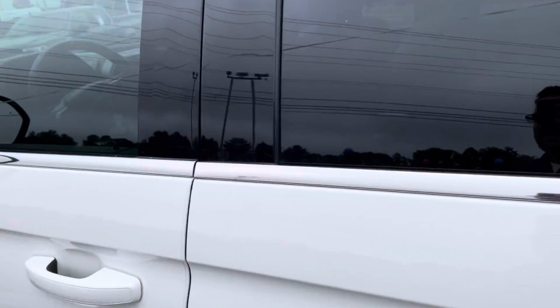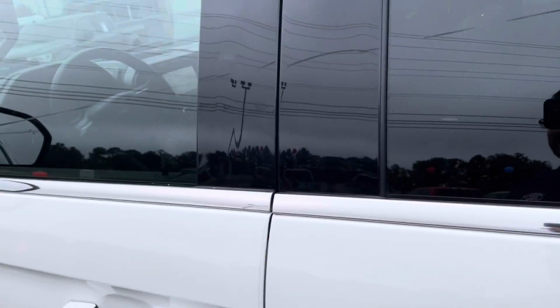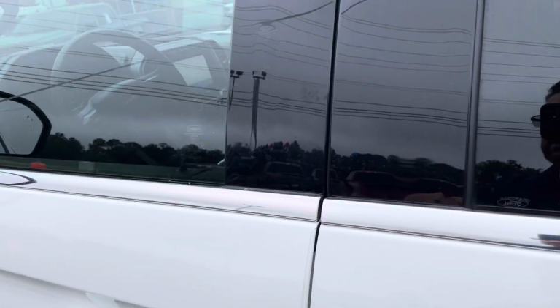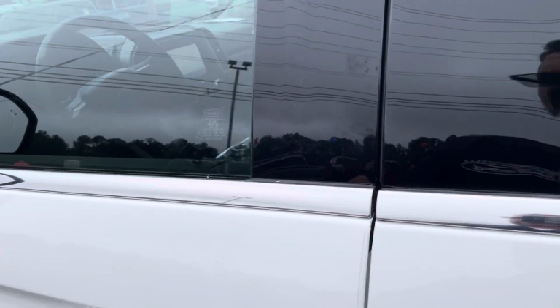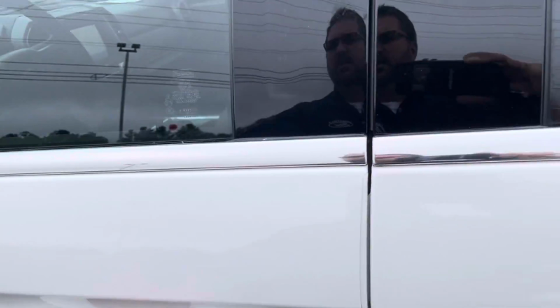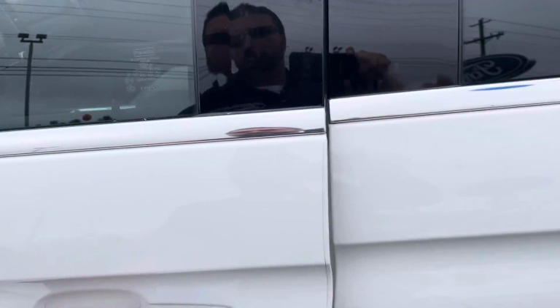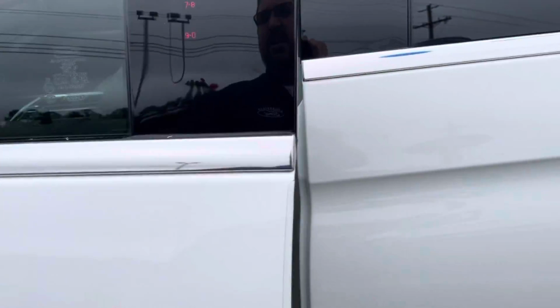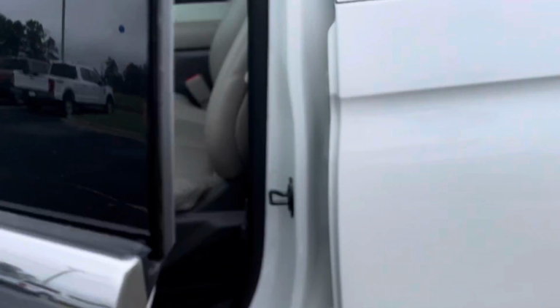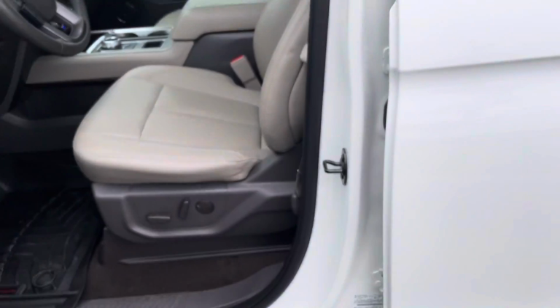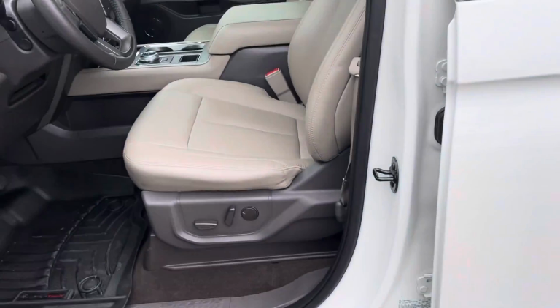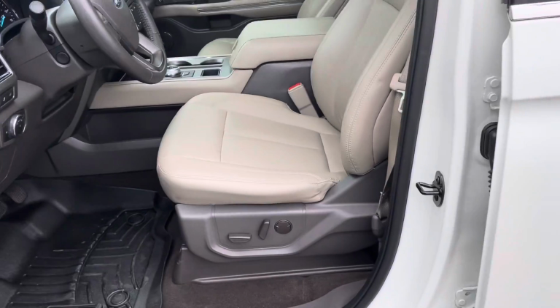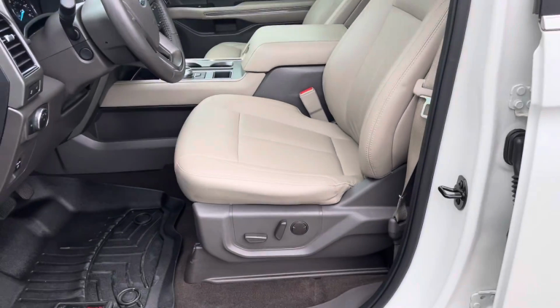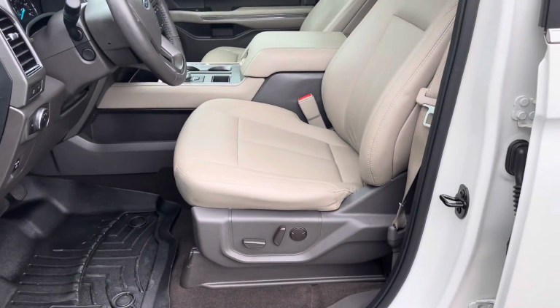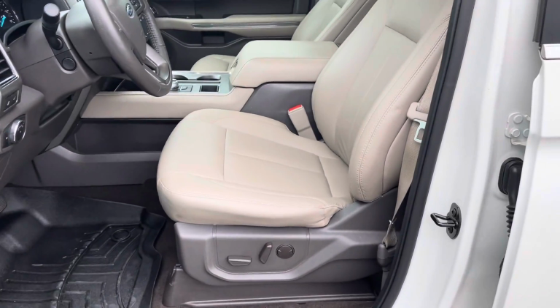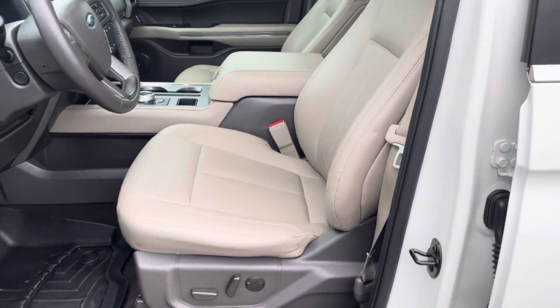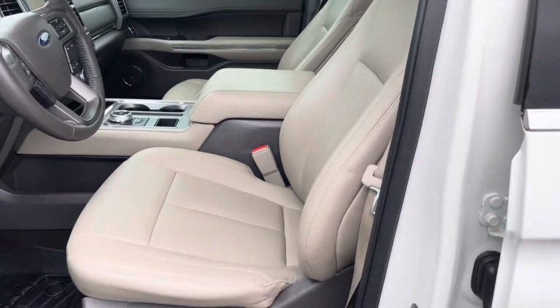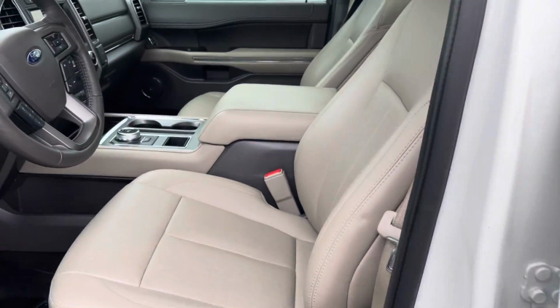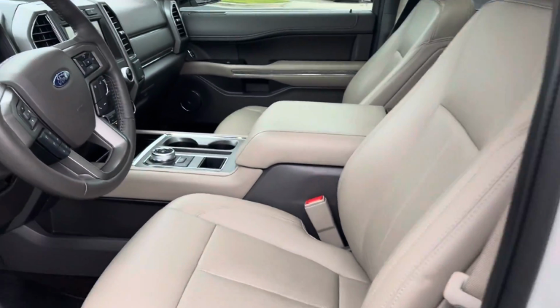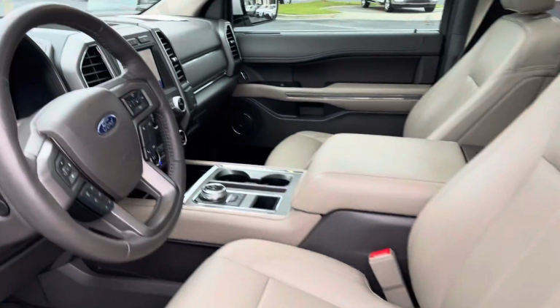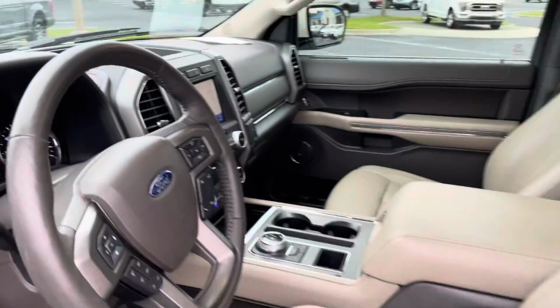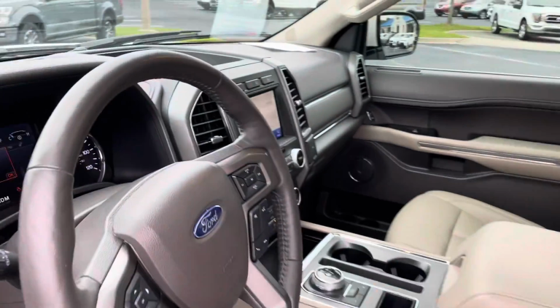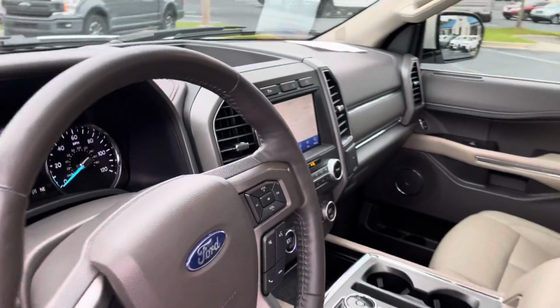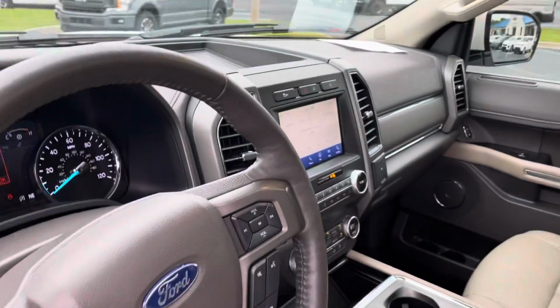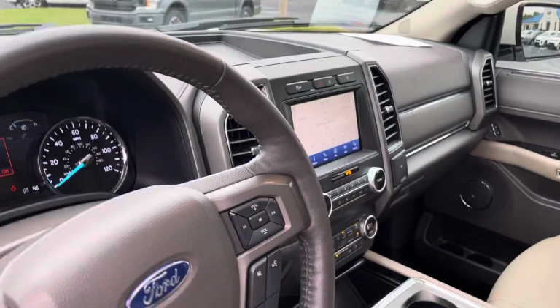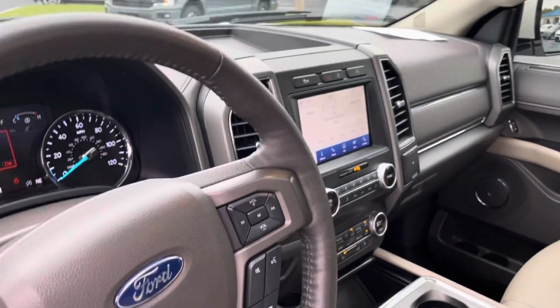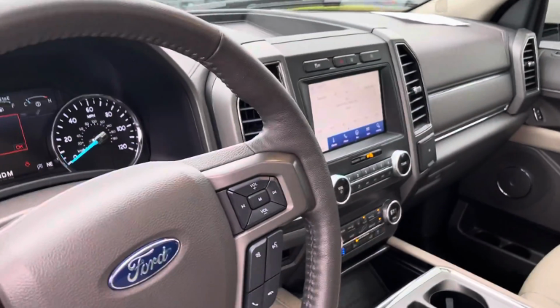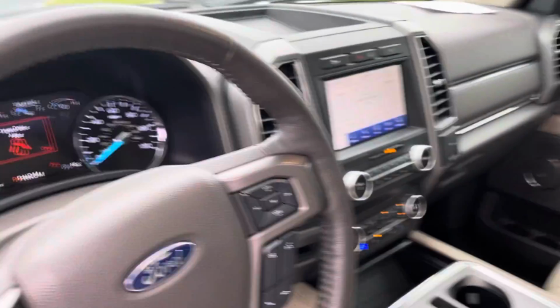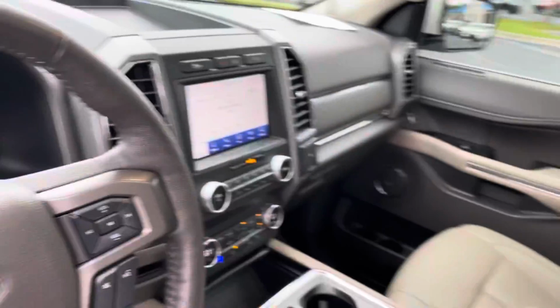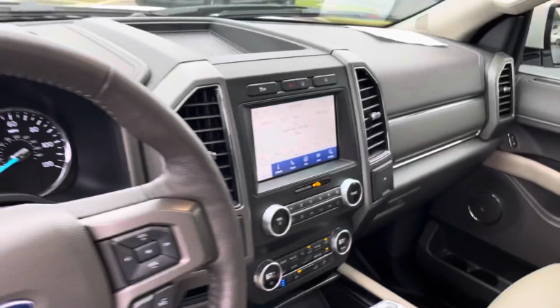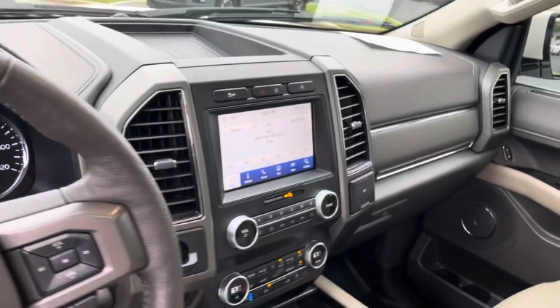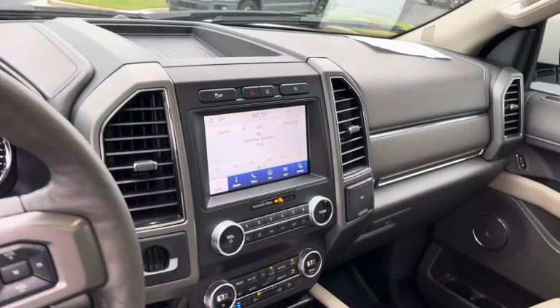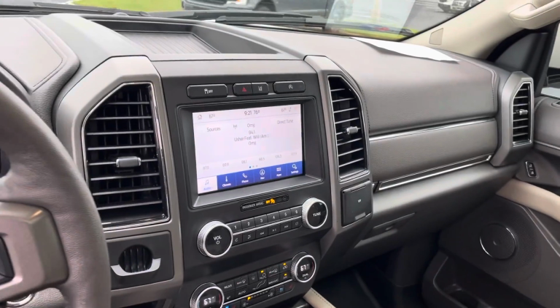Keyless entry, smart keys, power seats — driver and passenger — navigation system, Apple CarPlay, Android Auto Ready.